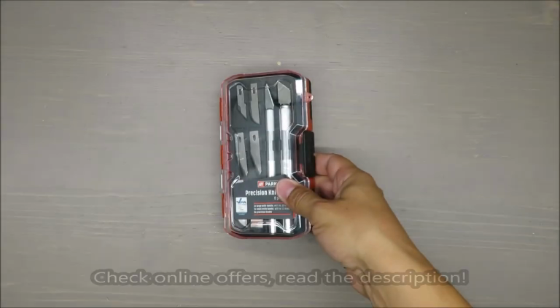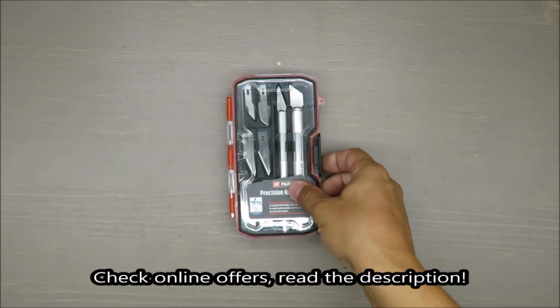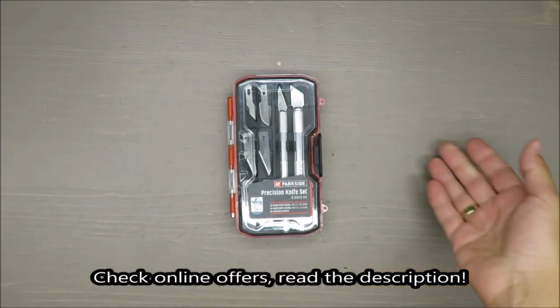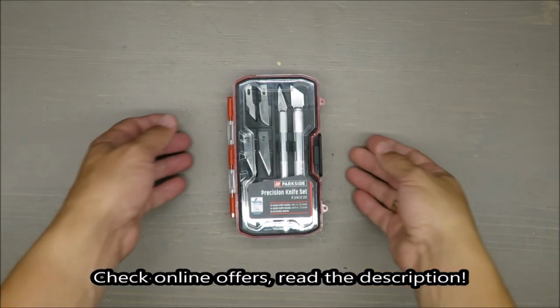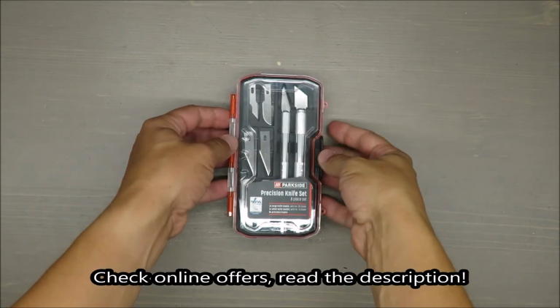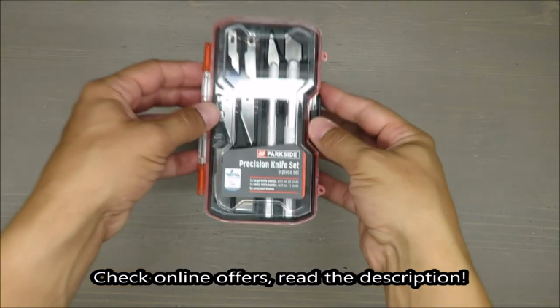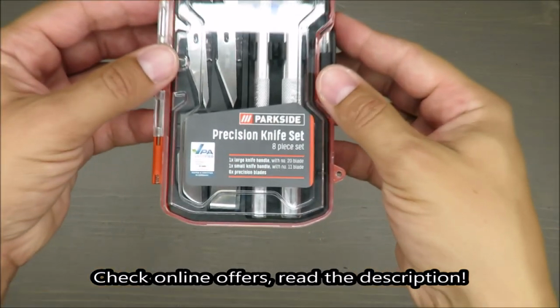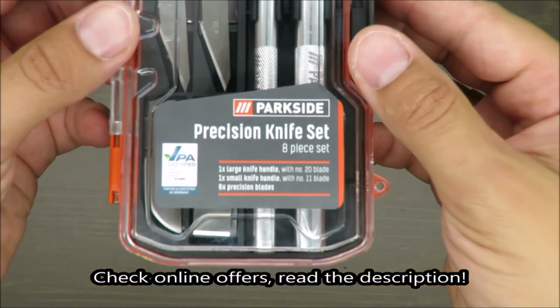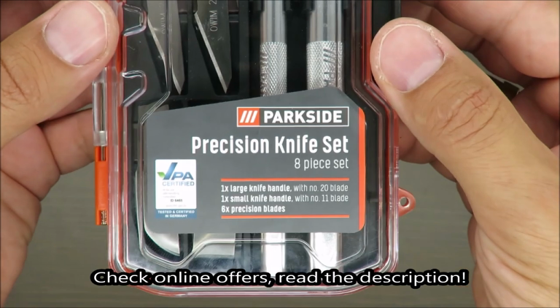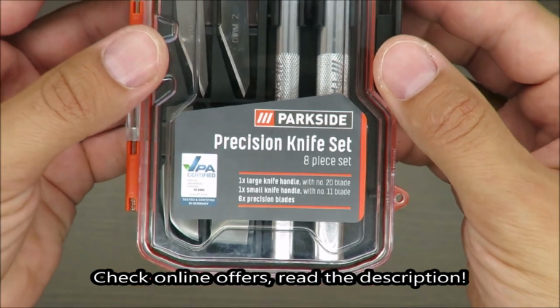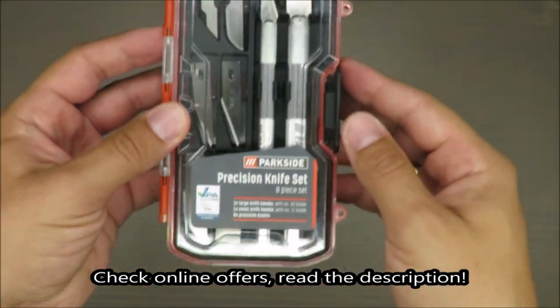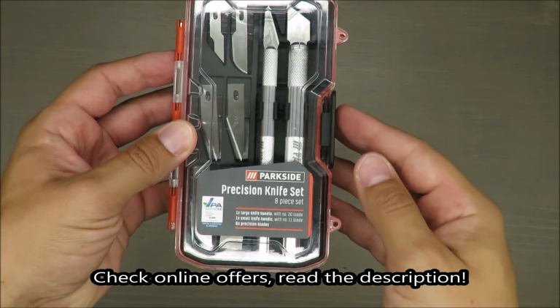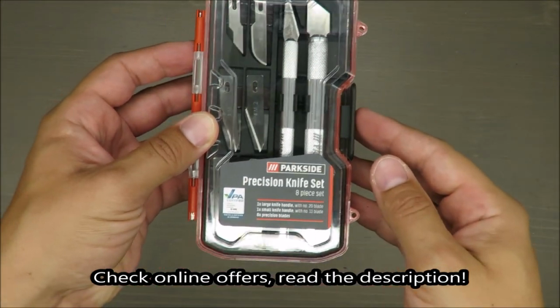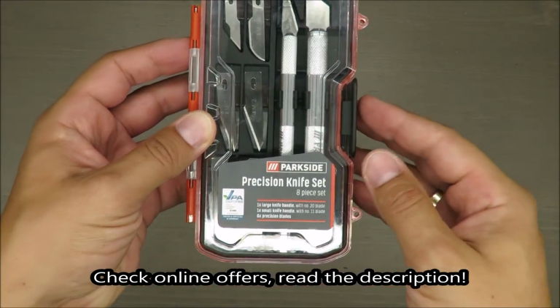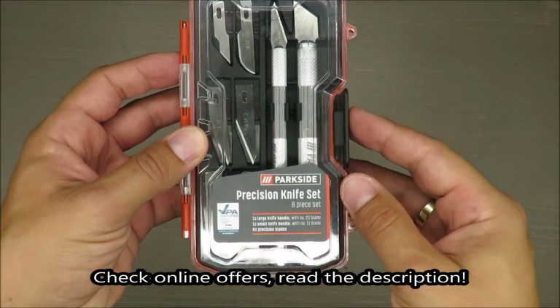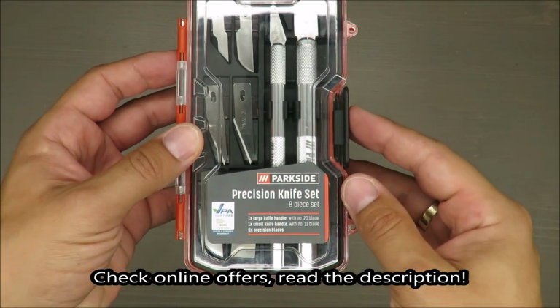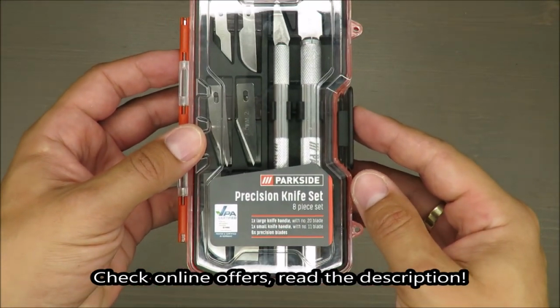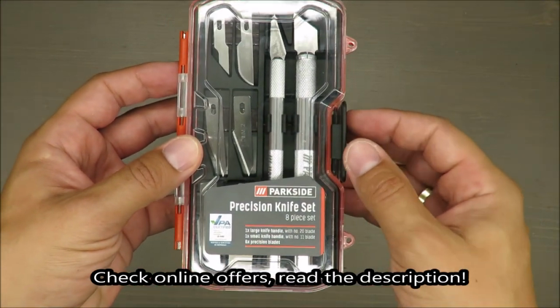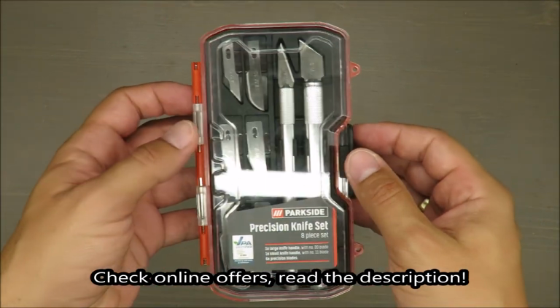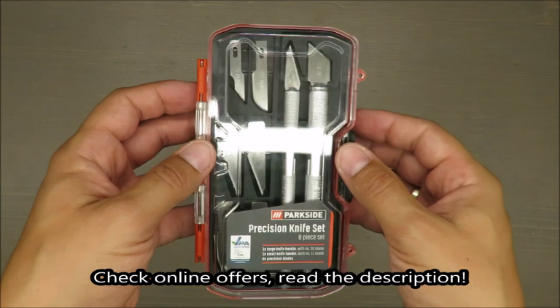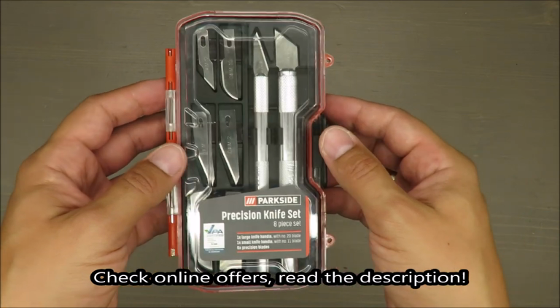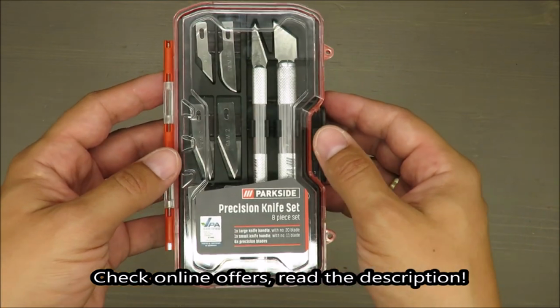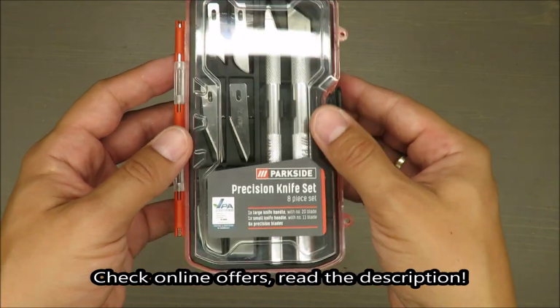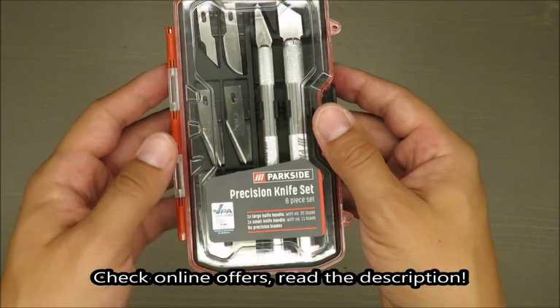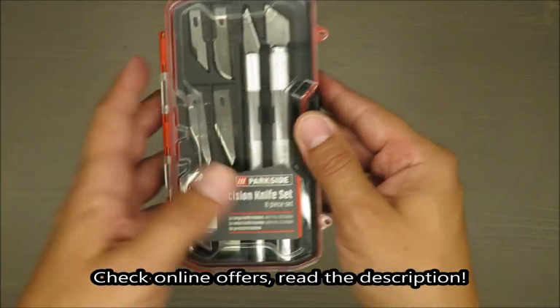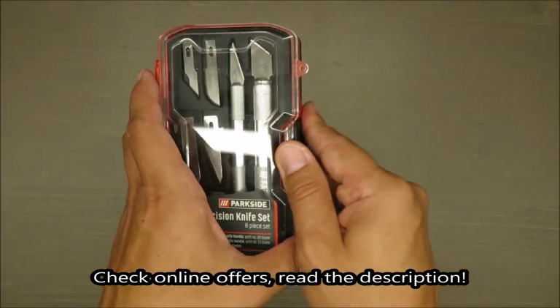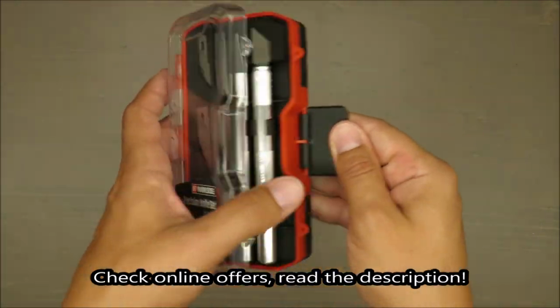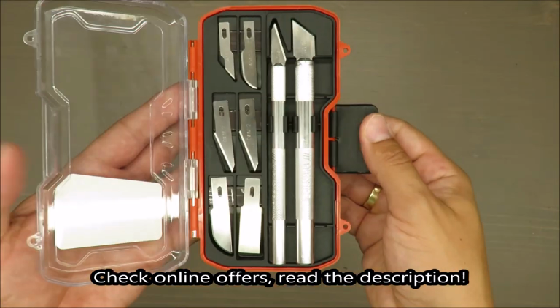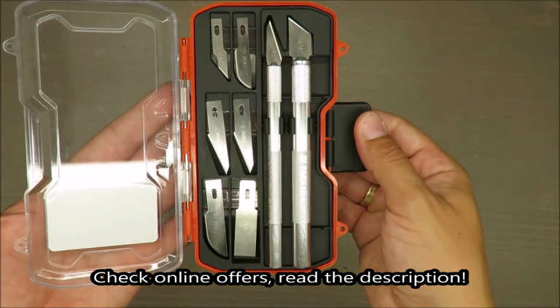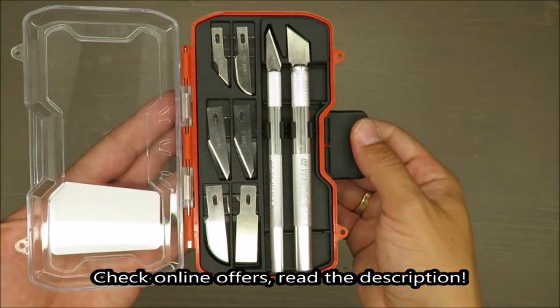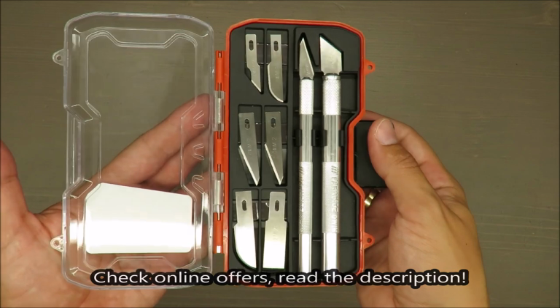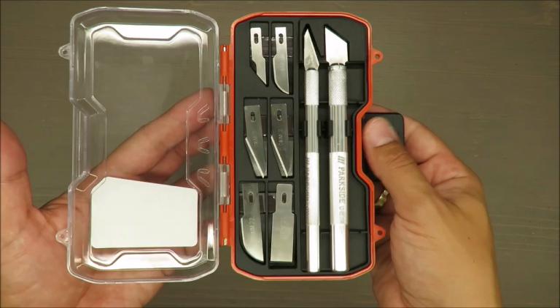Hello everybody, this is Out of the Box Unboxing, and in today's episode there will be a quick review of a precision knife set from Parkside, available at Lidl. My quick first judgment: I'm a little bit surprised.